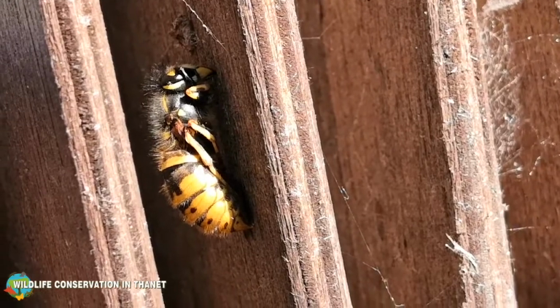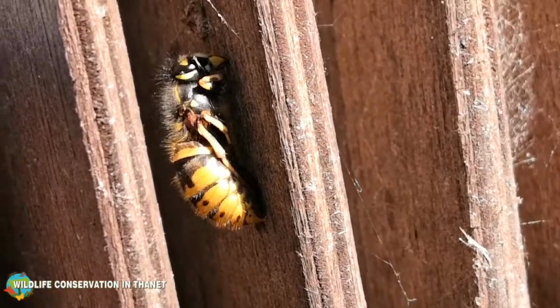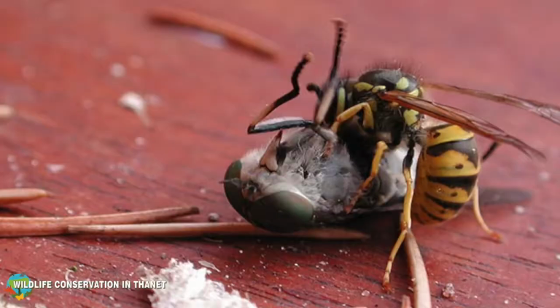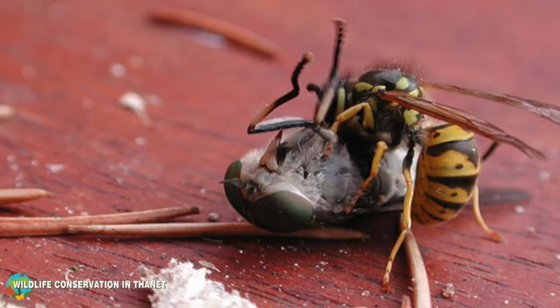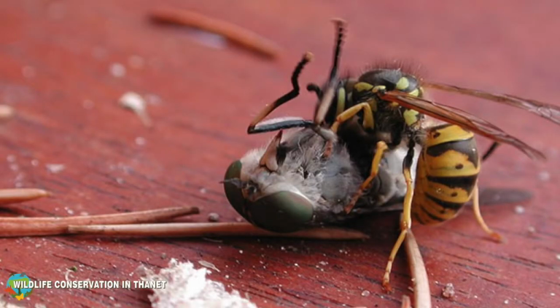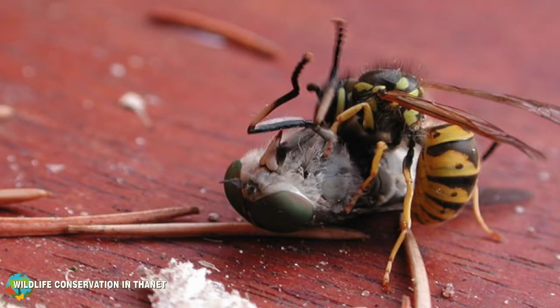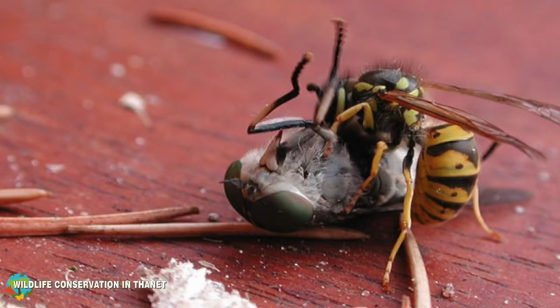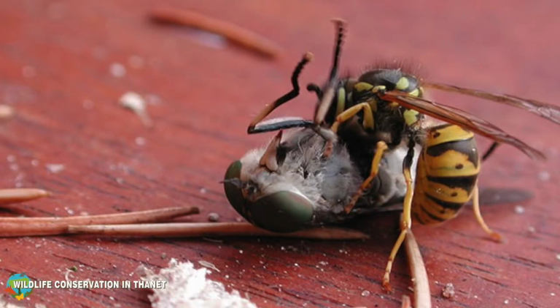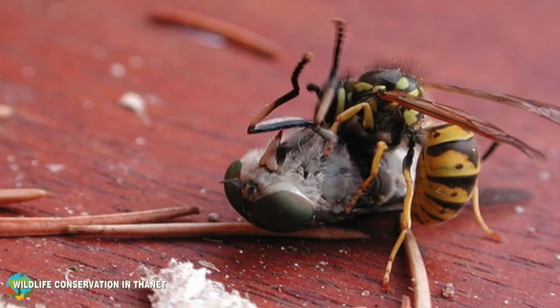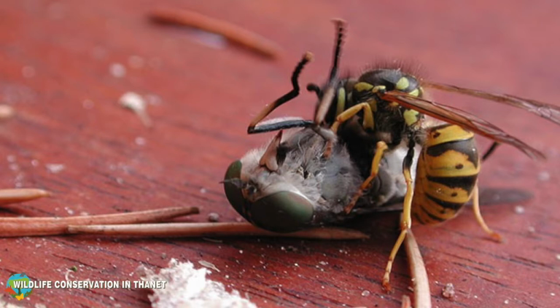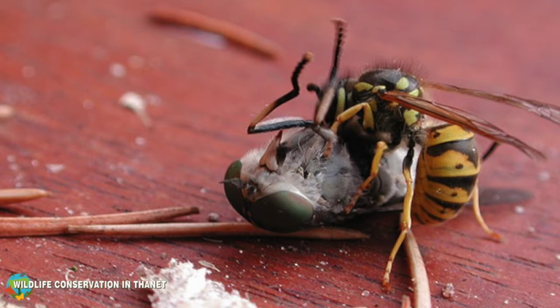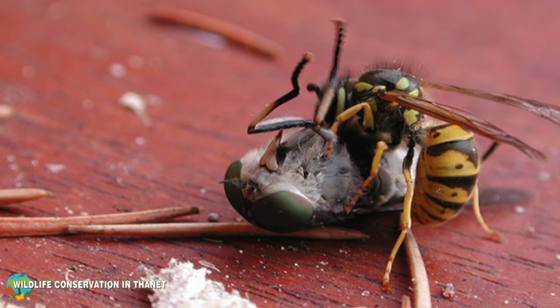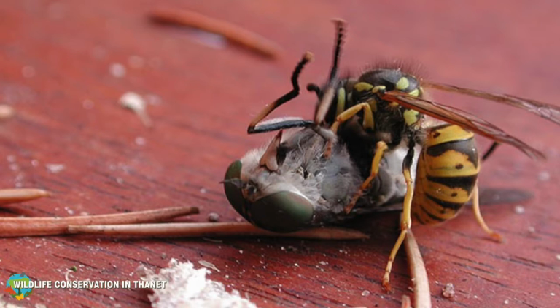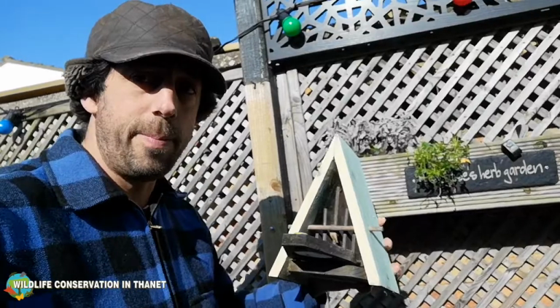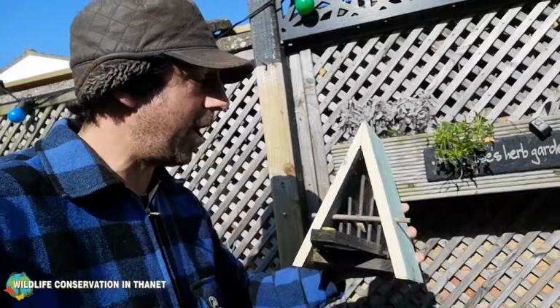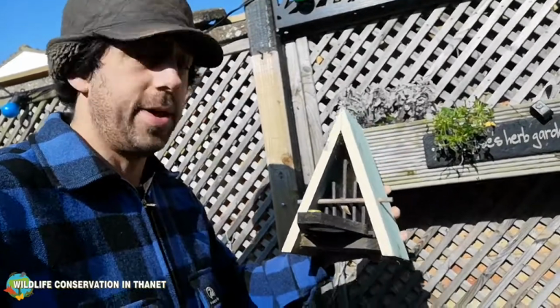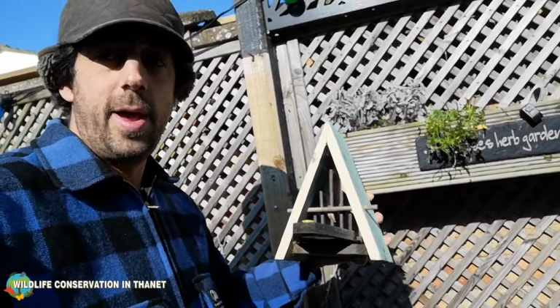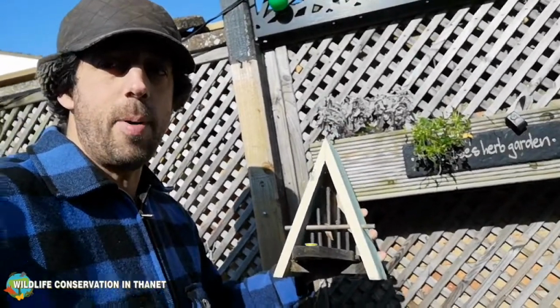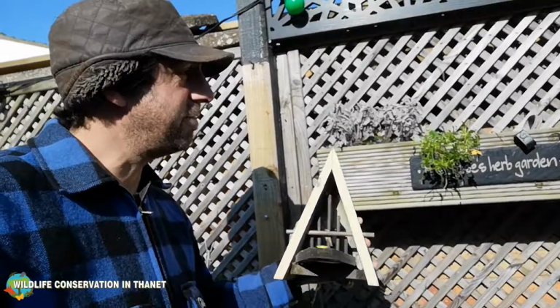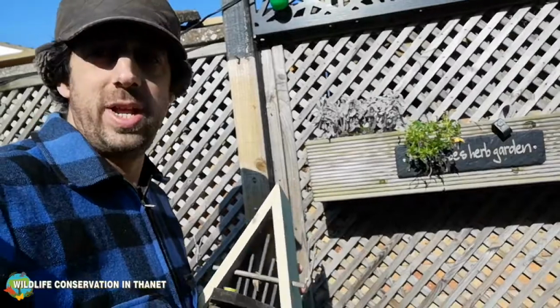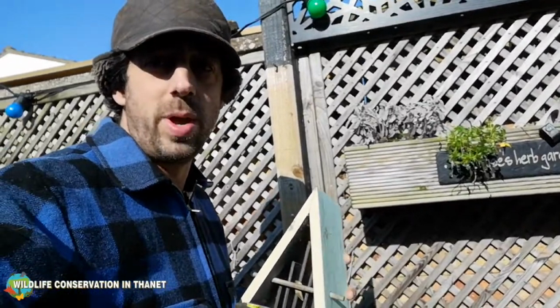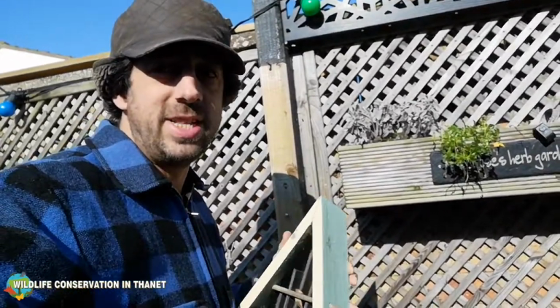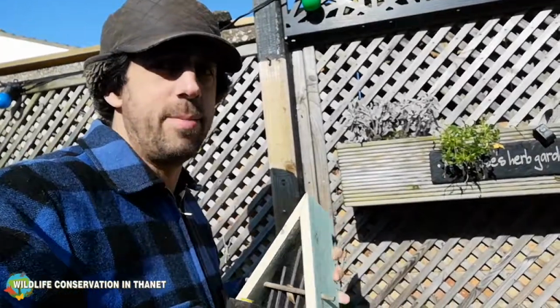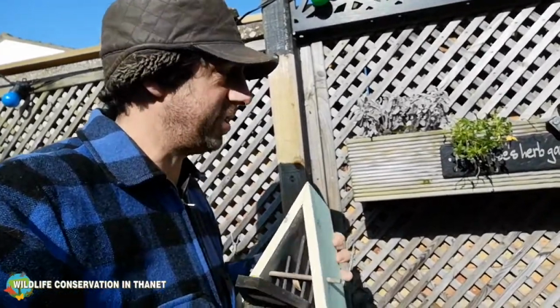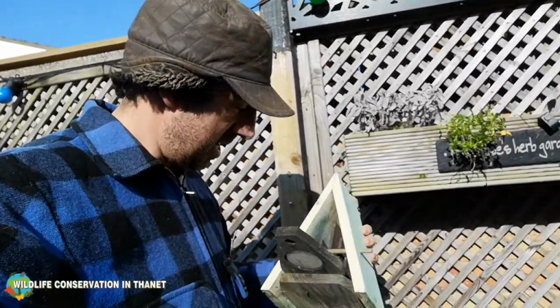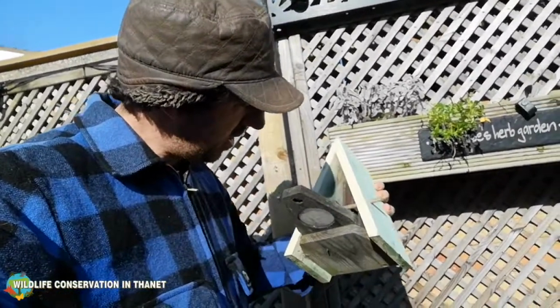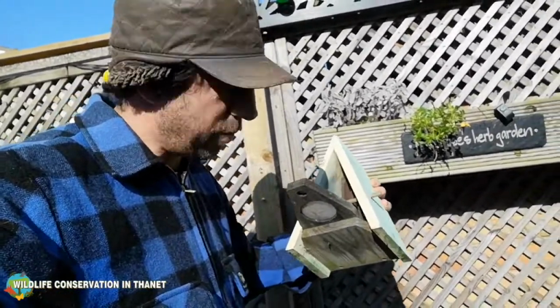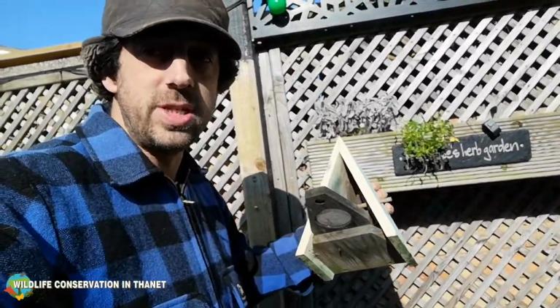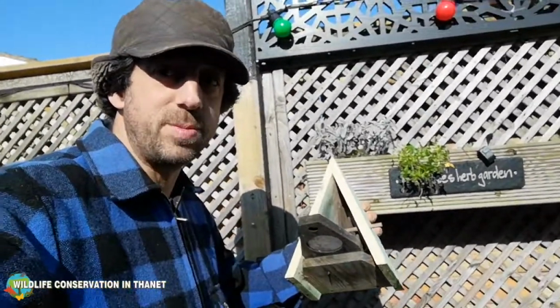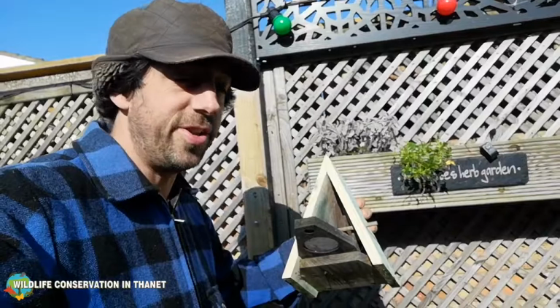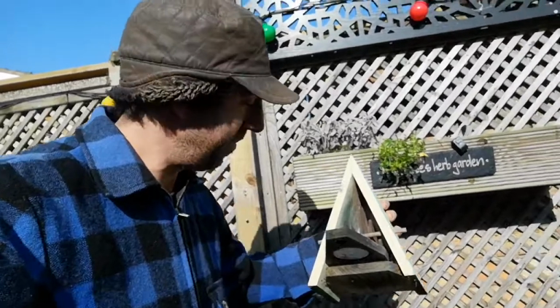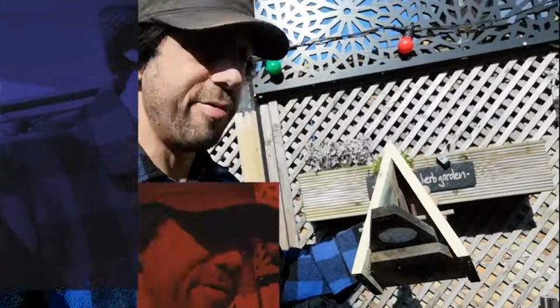Wasps are really important to the ecosystem — they are super pest controllers. I'm gonna put this one out a bit later on when we guarantee there's not gonna be any more frost, and I look forward to seeing wasps in the garden. Brilliant.